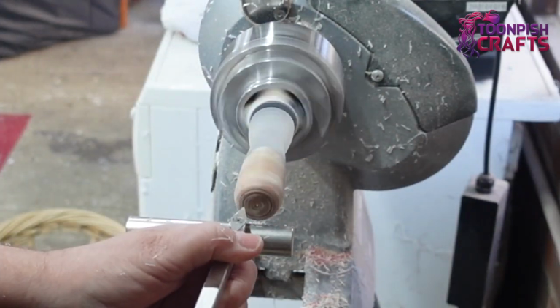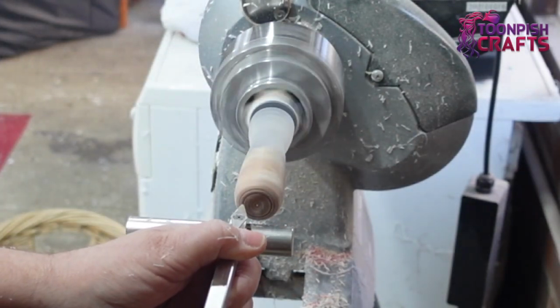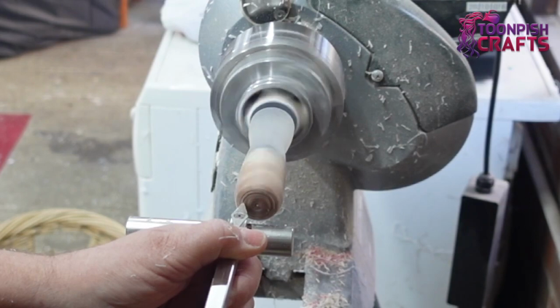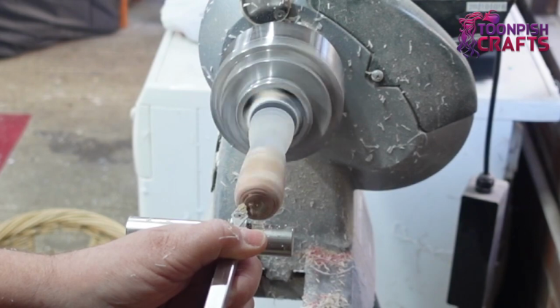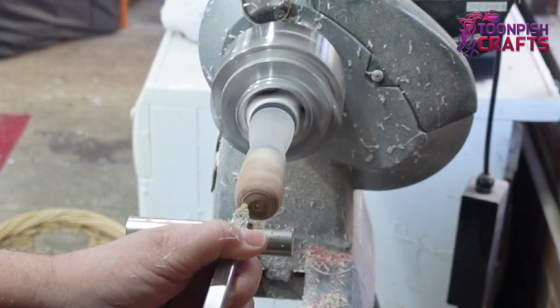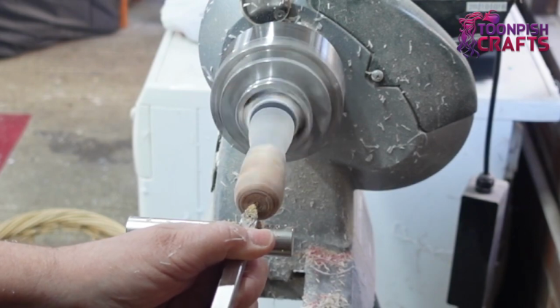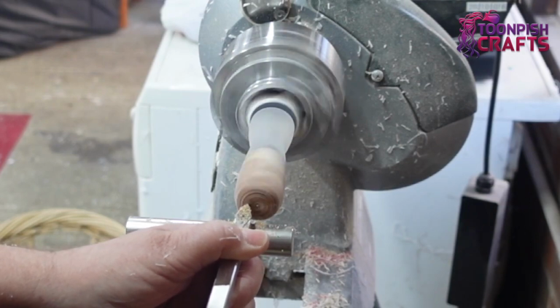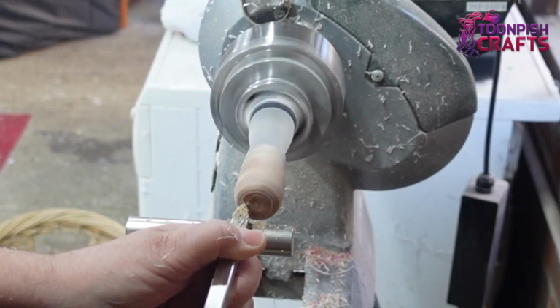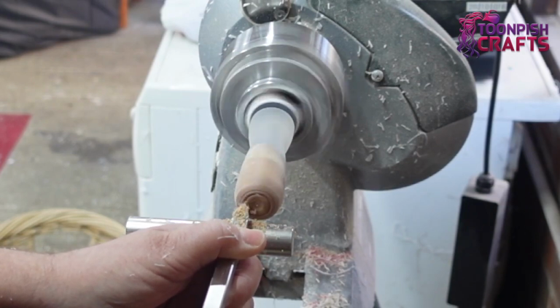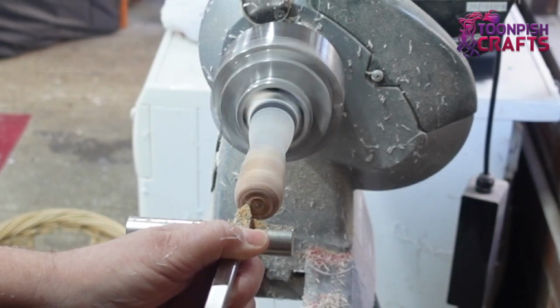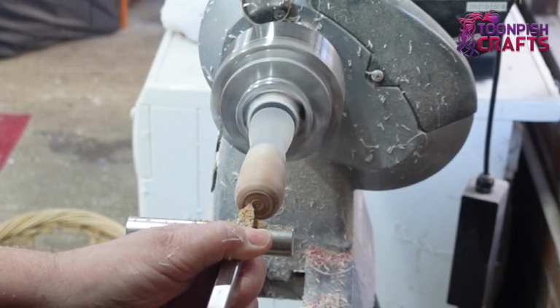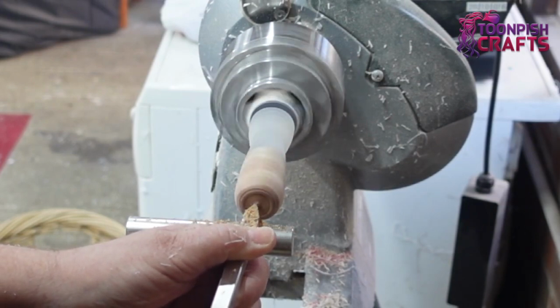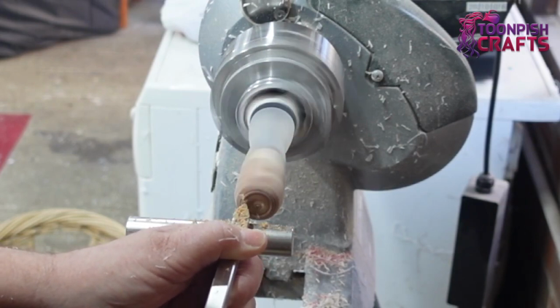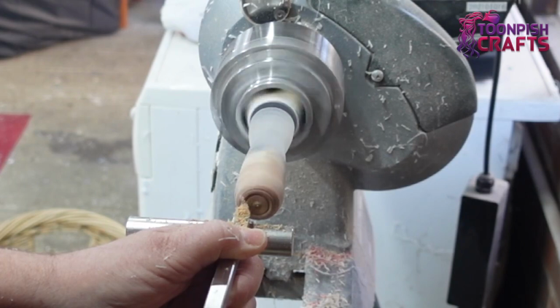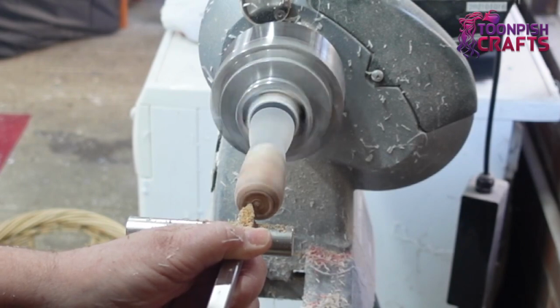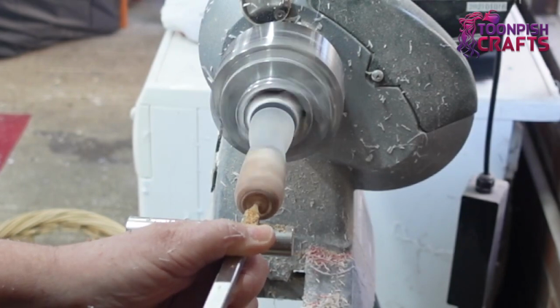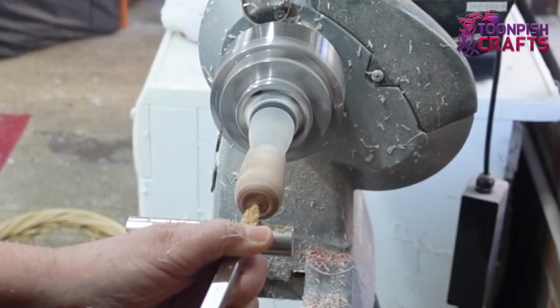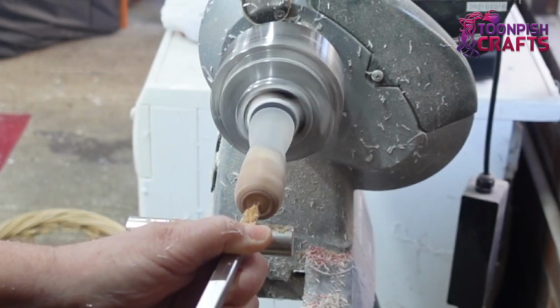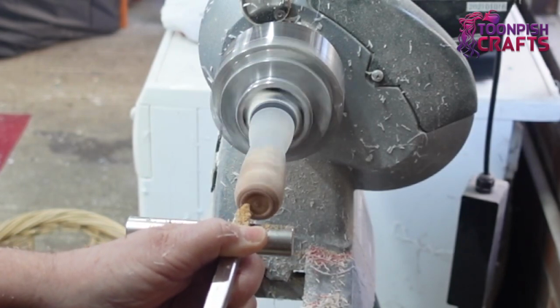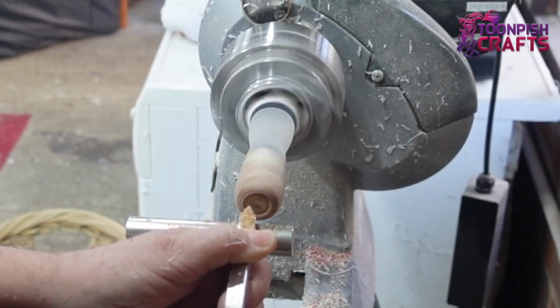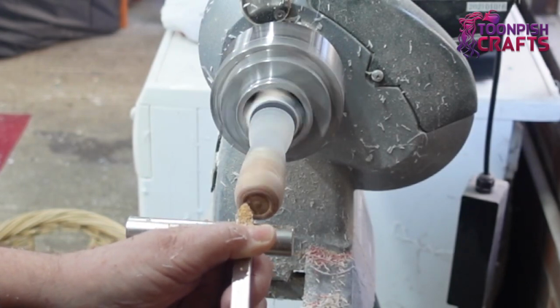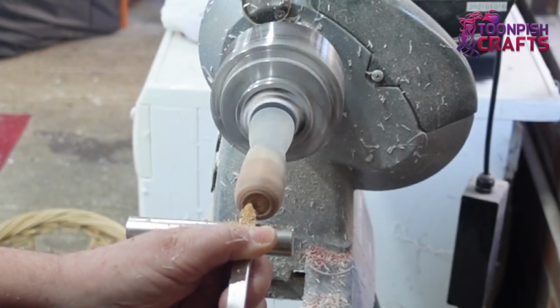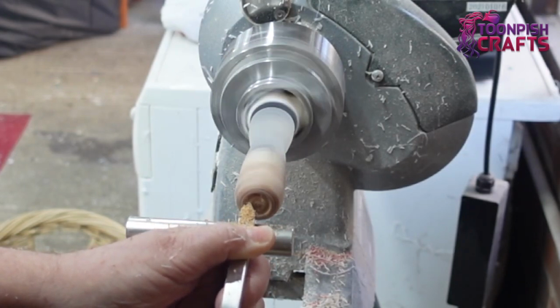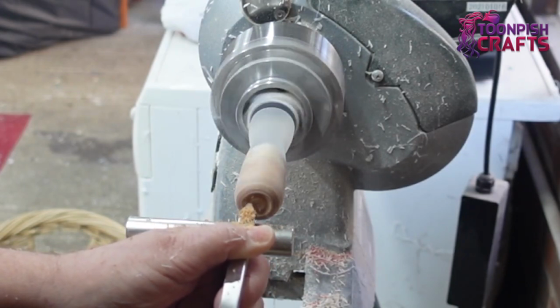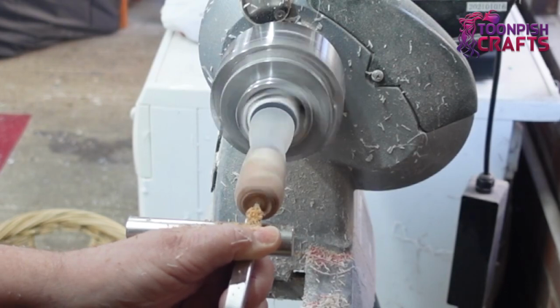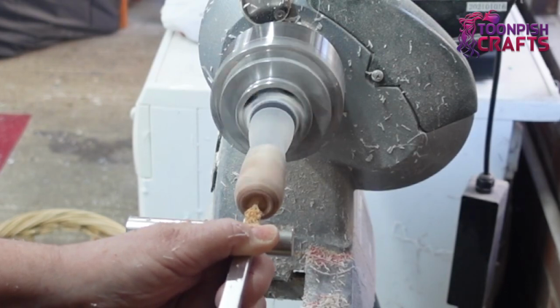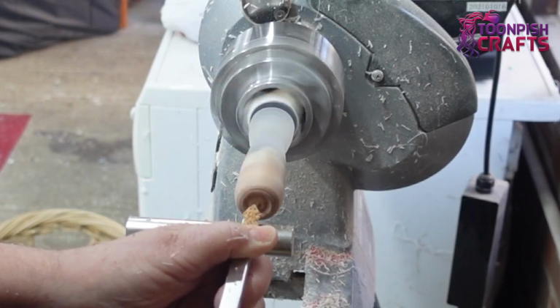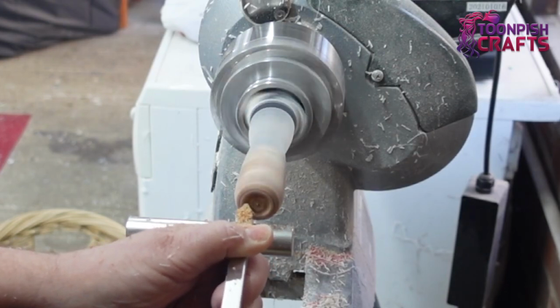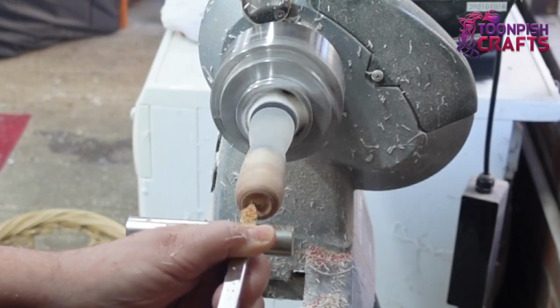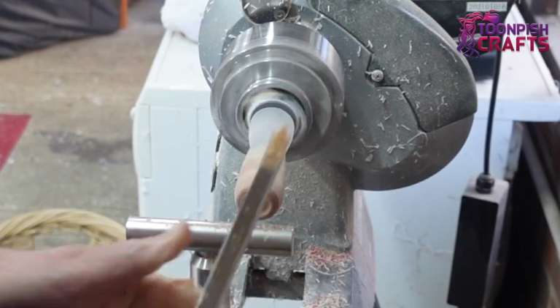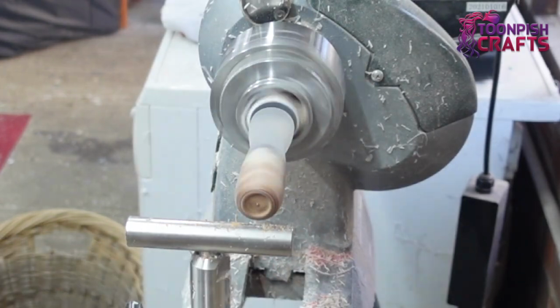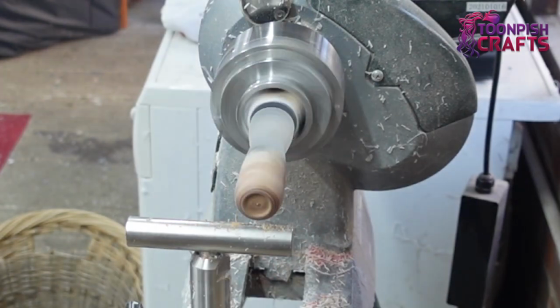I'm using a detailer - this is my Easy Wood detailer - just to hollow out that mortise for the piece to go in. I do keep offering up the piece to make sure it's the right size, and I do get there eventually but it takes a little bit of effort.